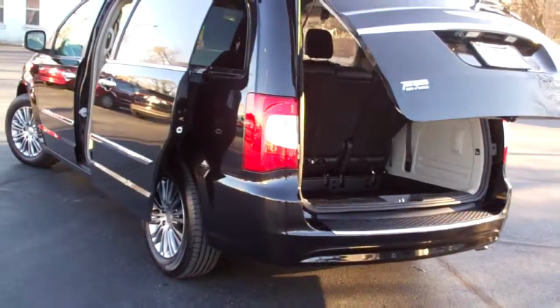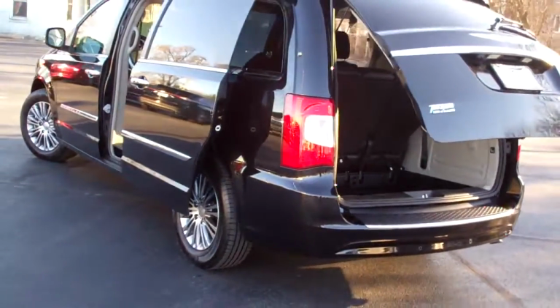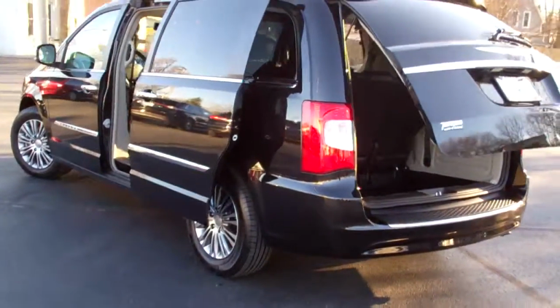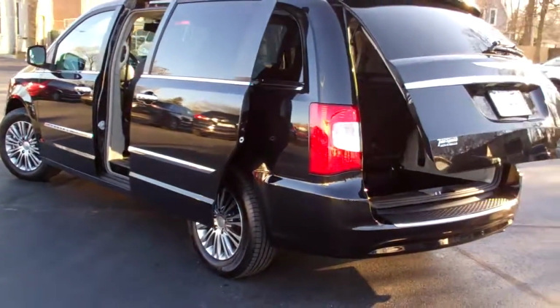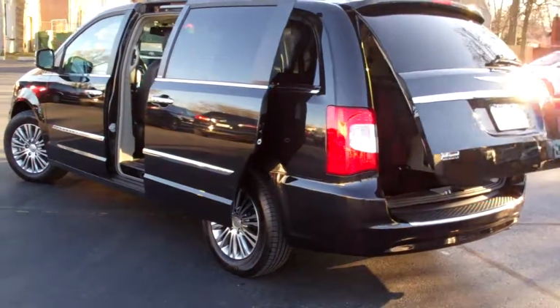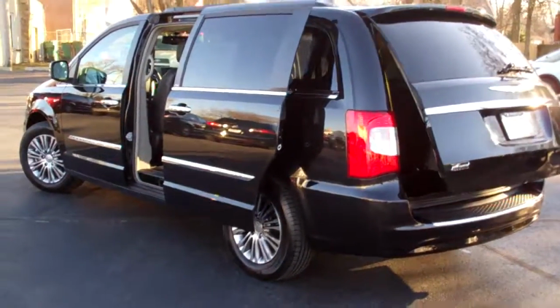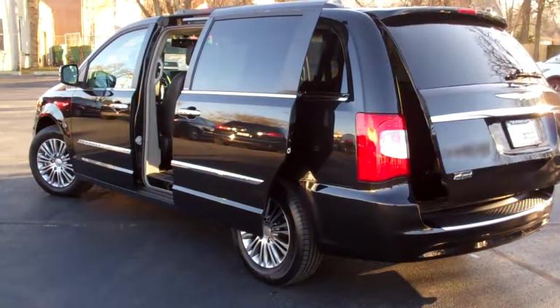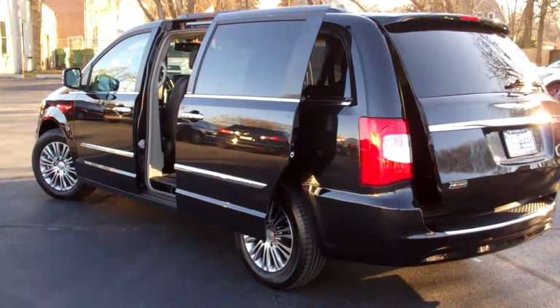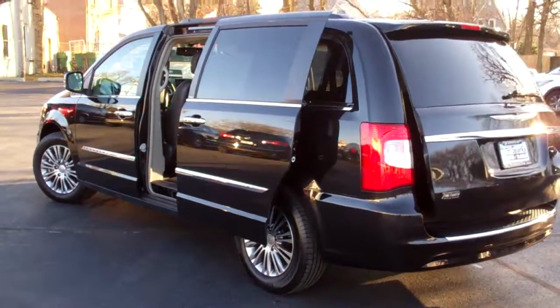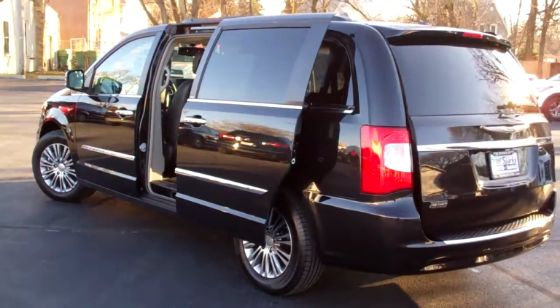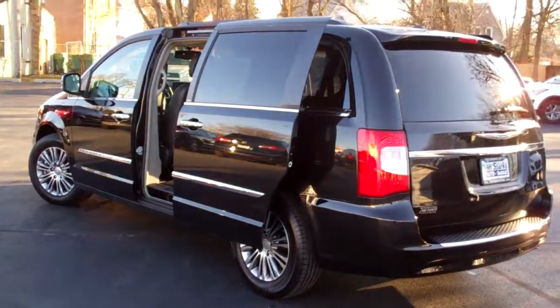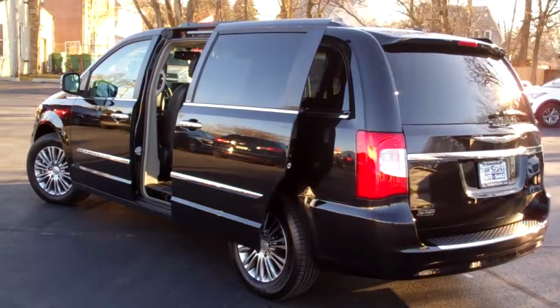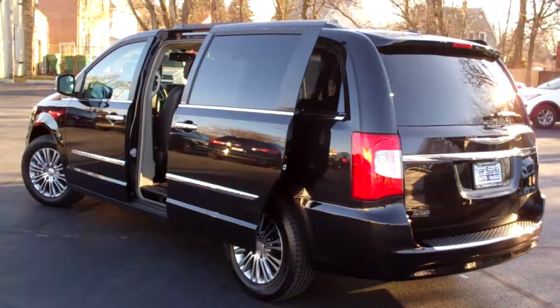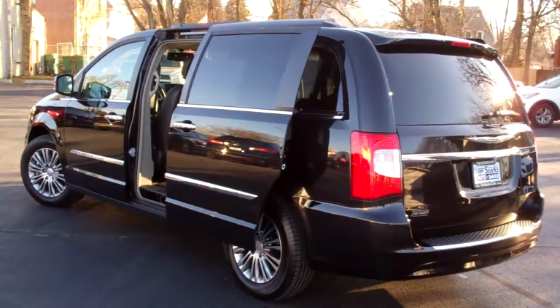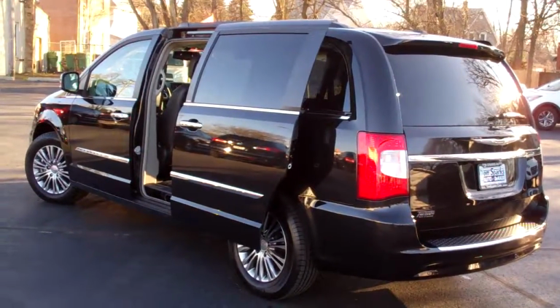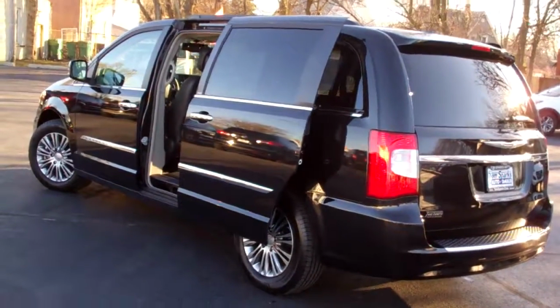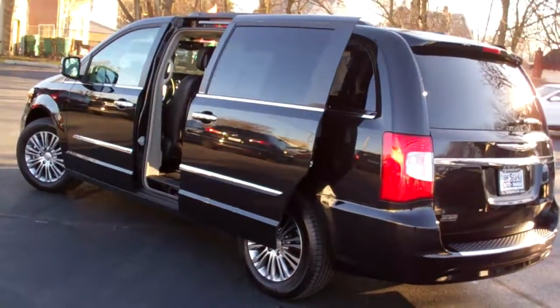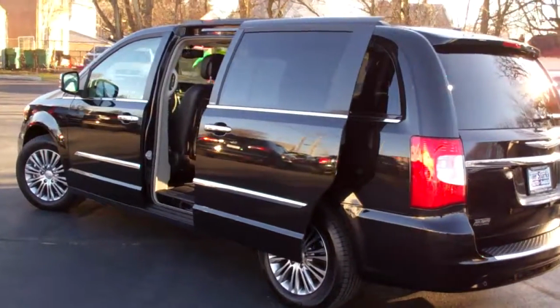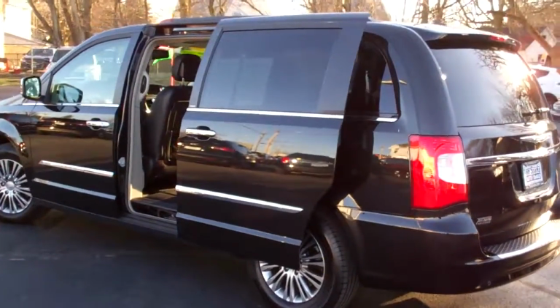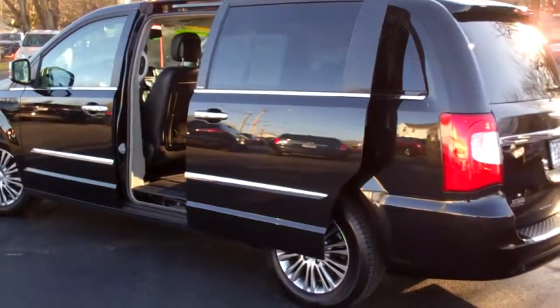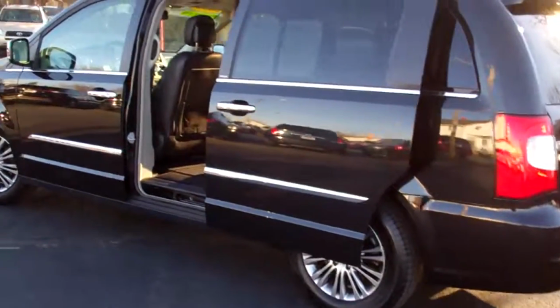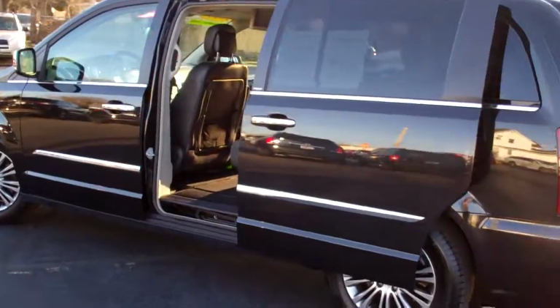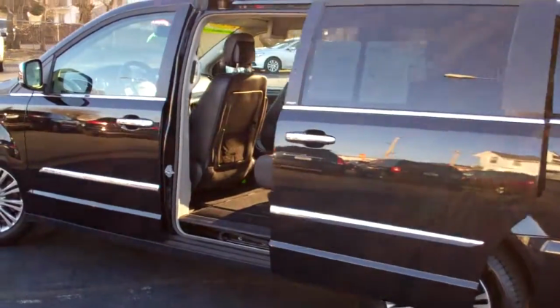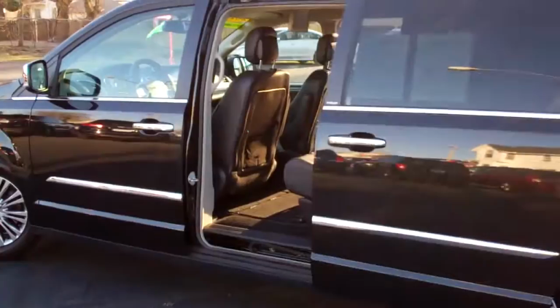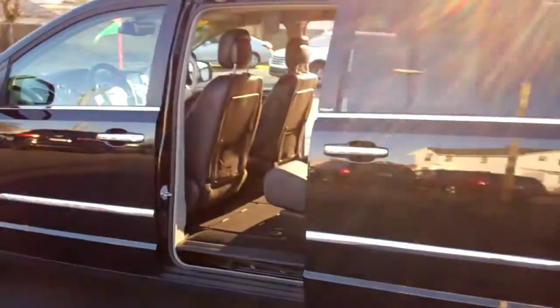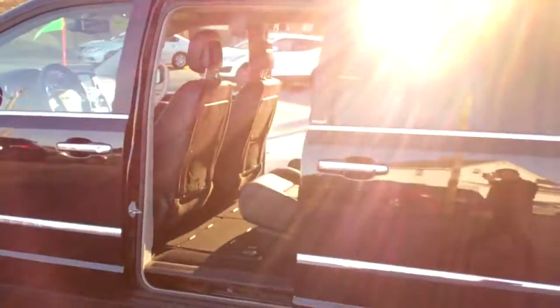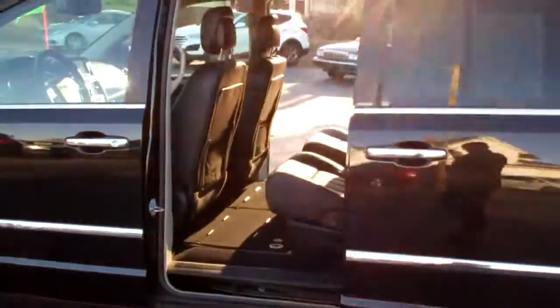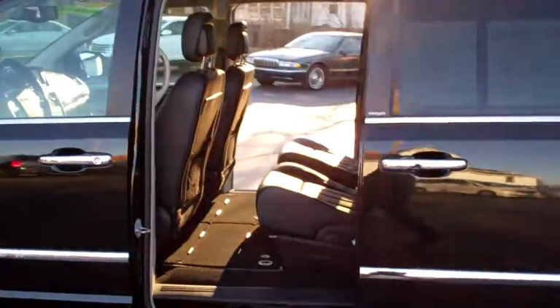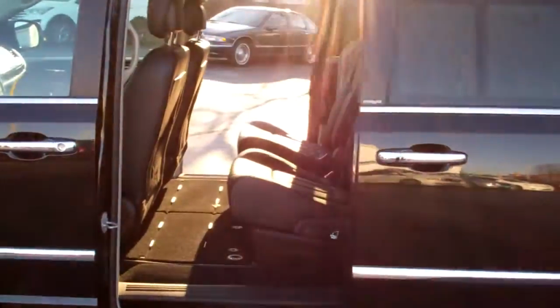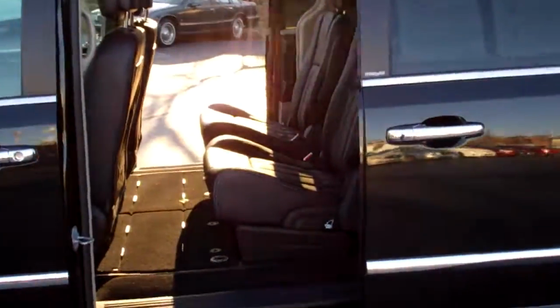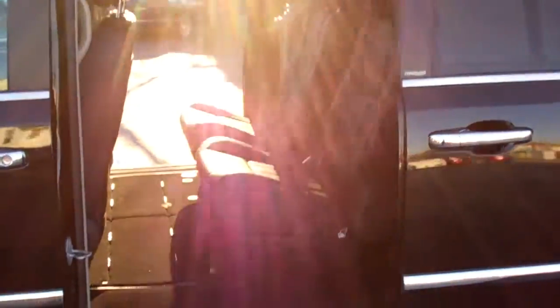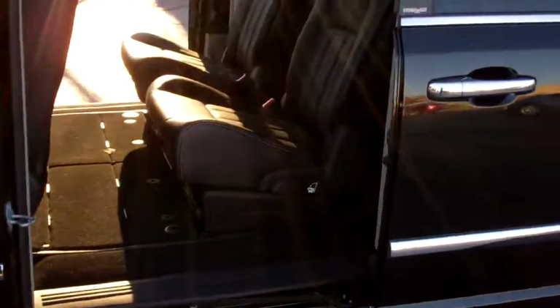It's a front-wheel drive, six-cylinder, one-owner, clean auto-check. Been fully serviced by our service department. Does have some factory warranty left on it.